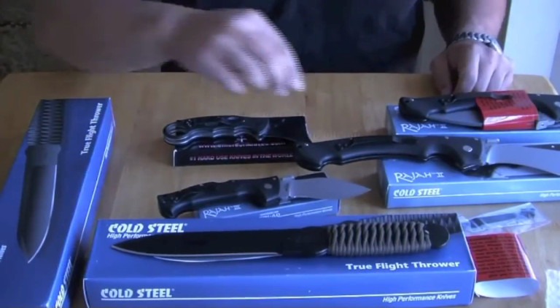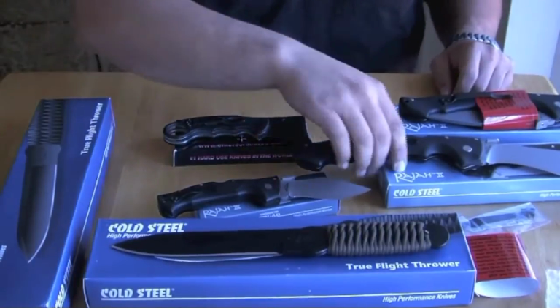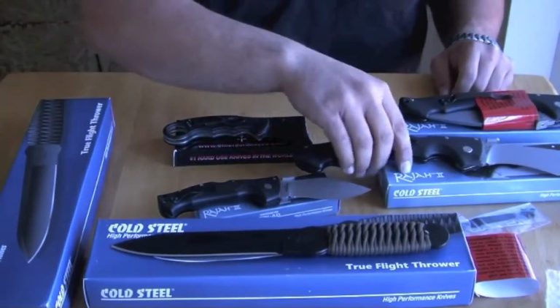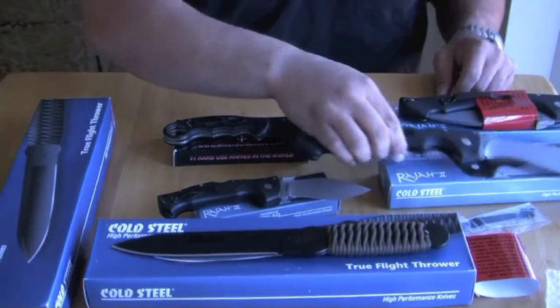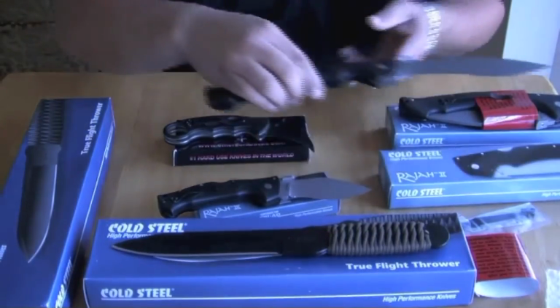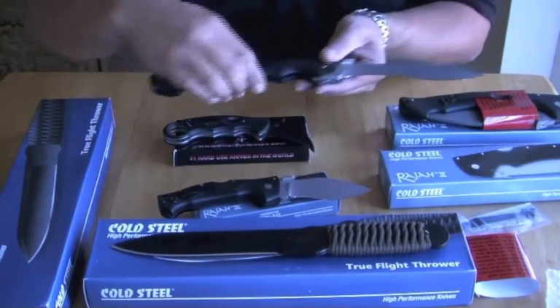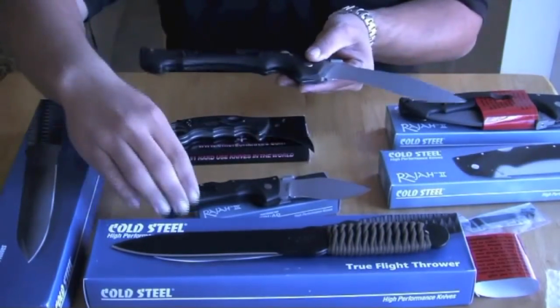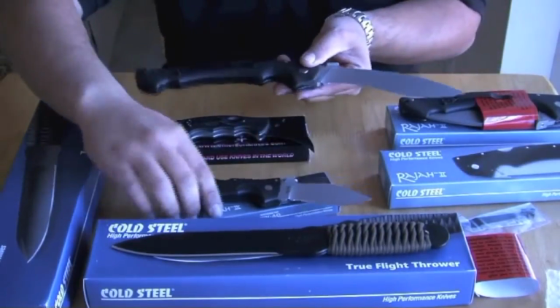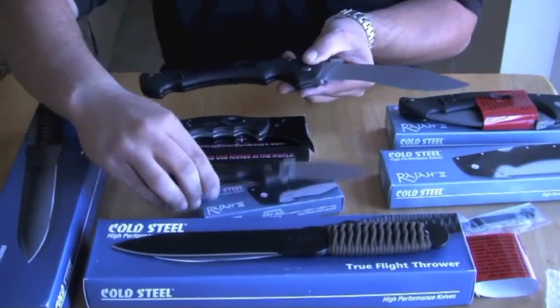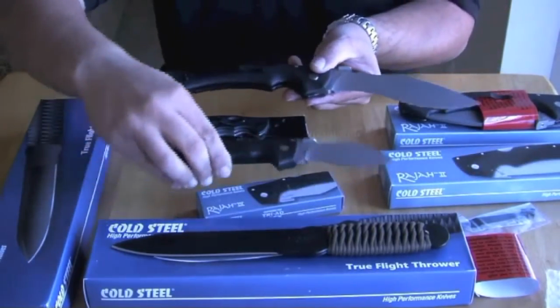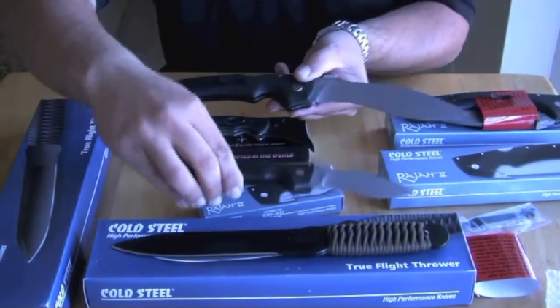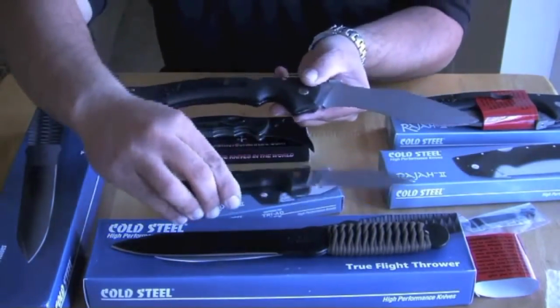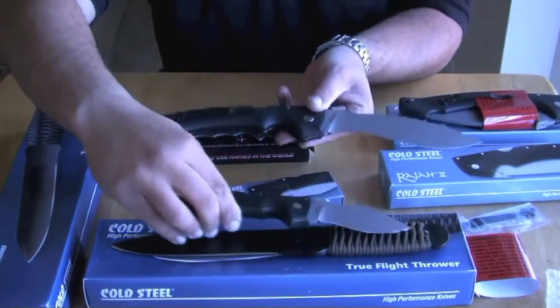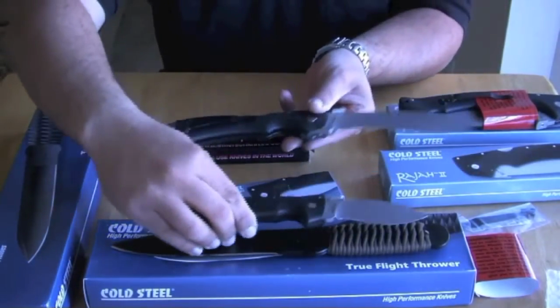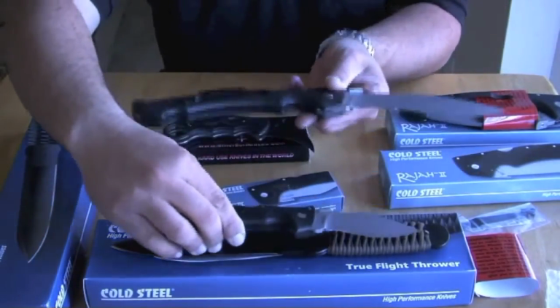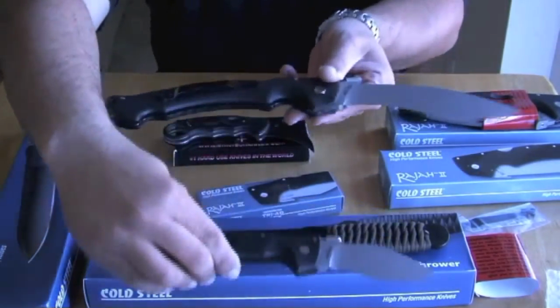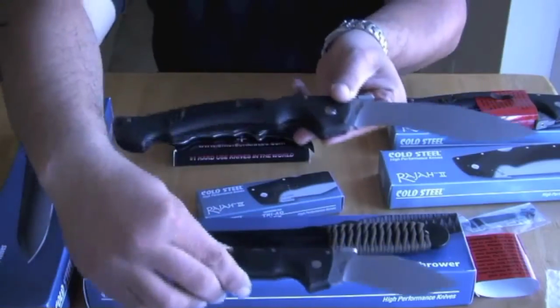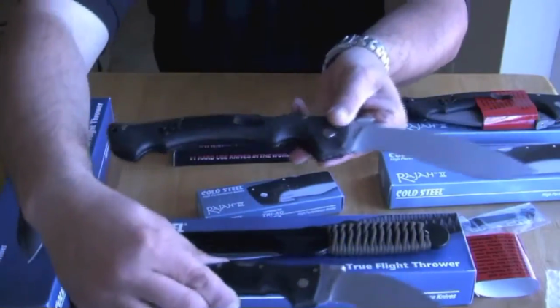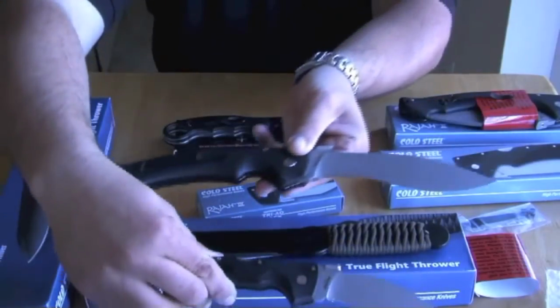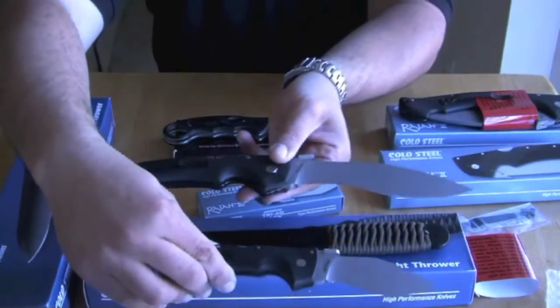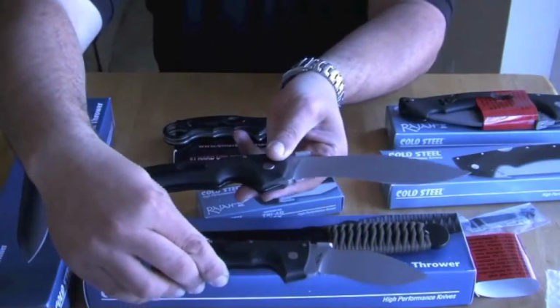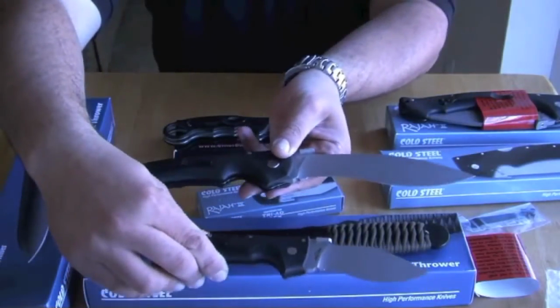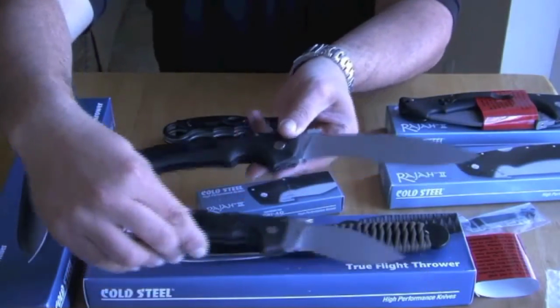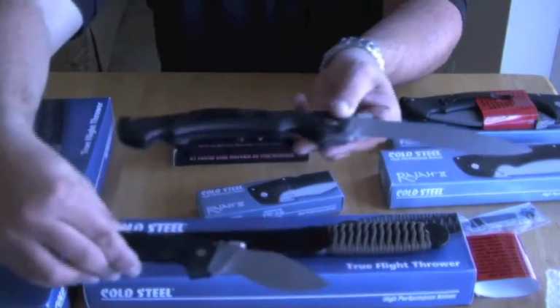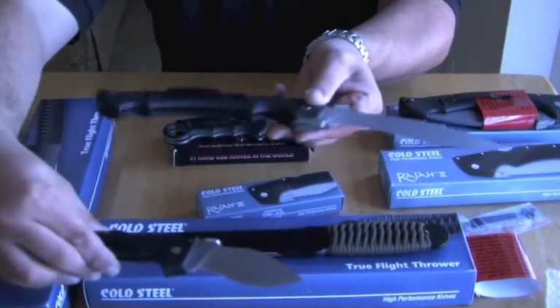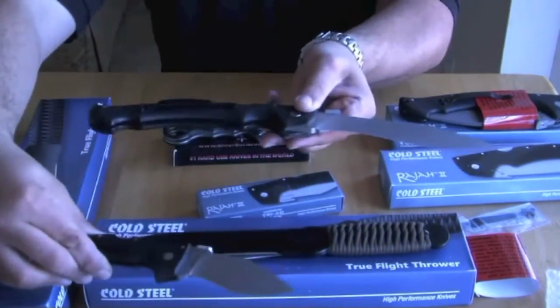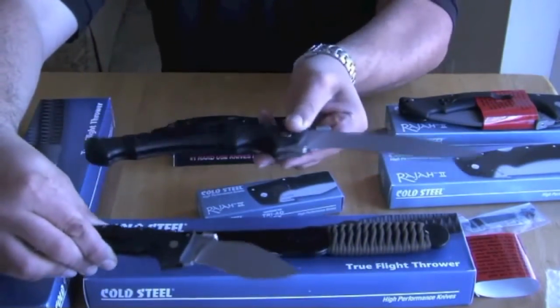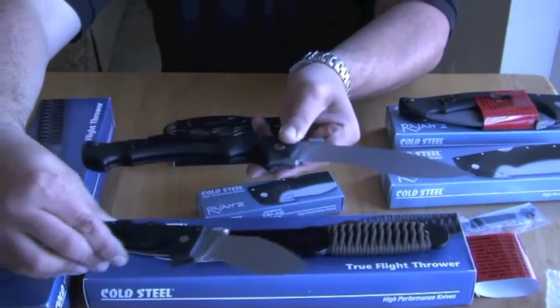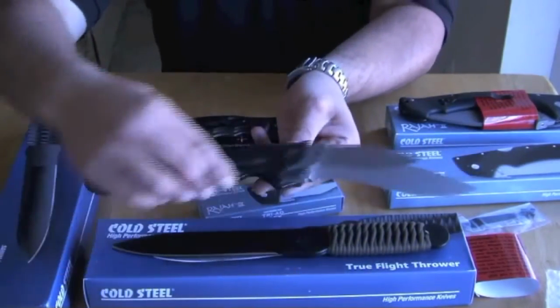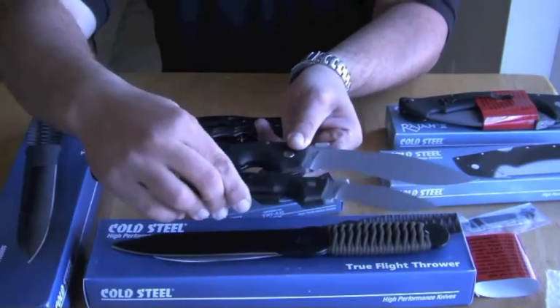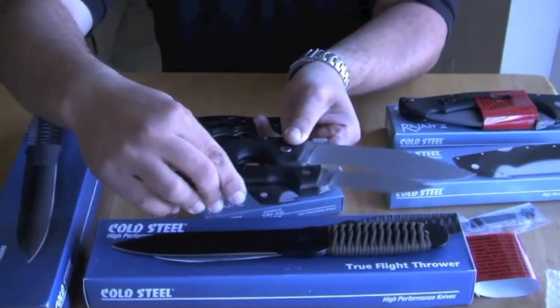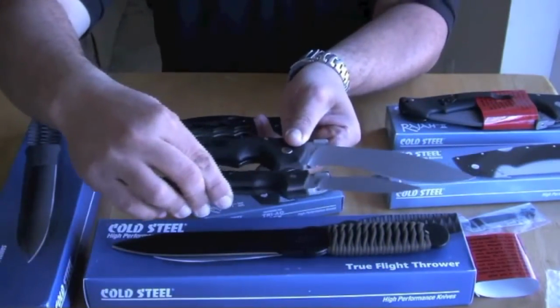Just wanted to show you a quick comparison between both. As you can see the size difference — this one is two times the size of this one.